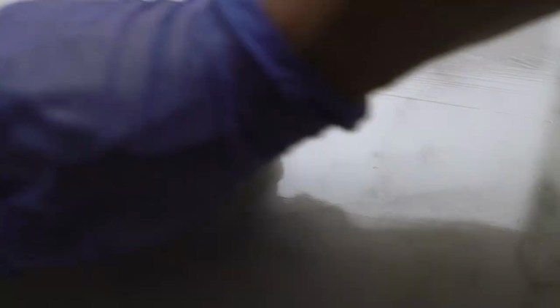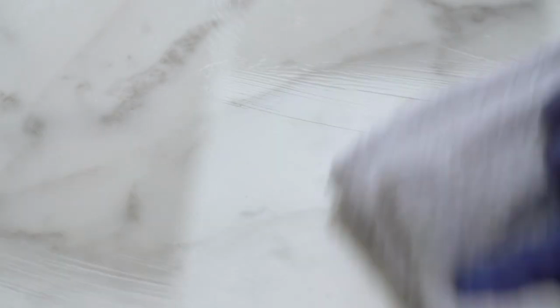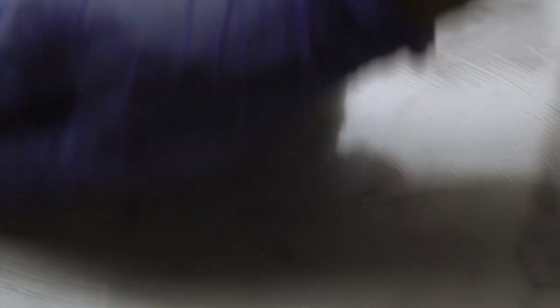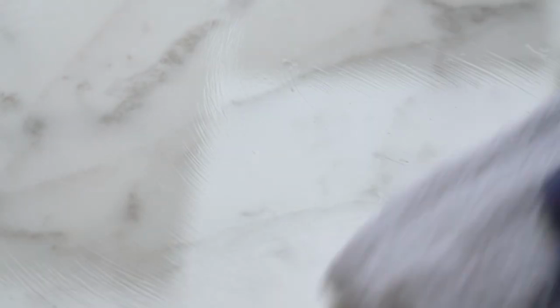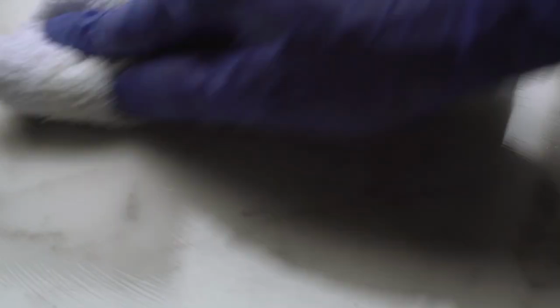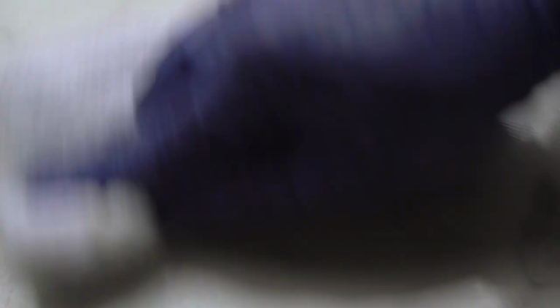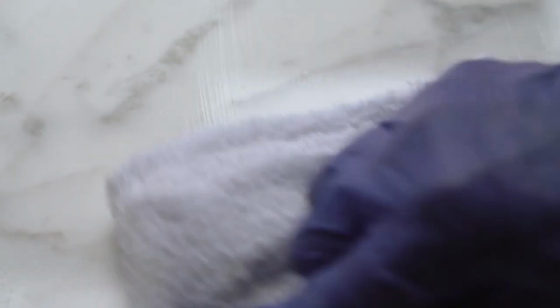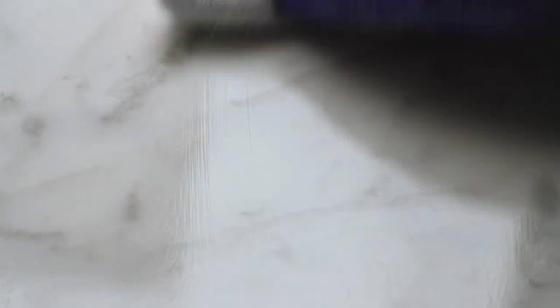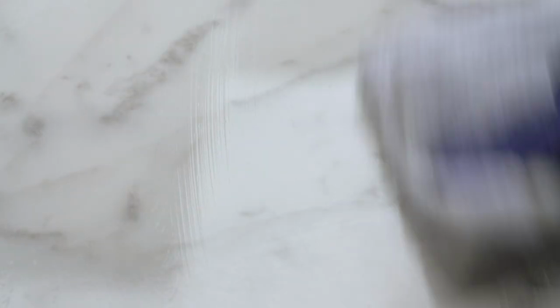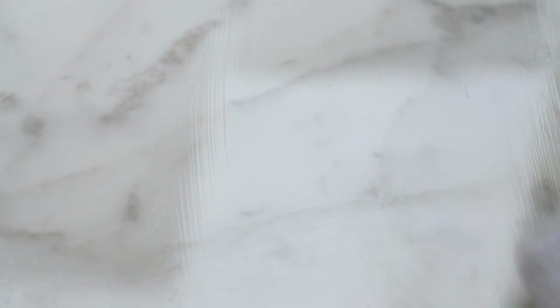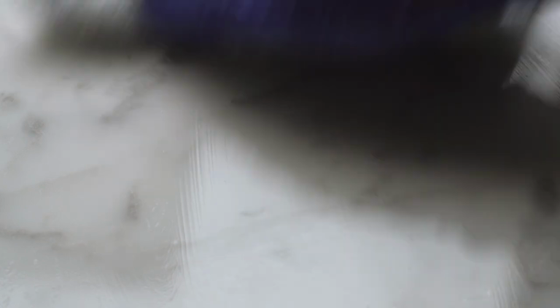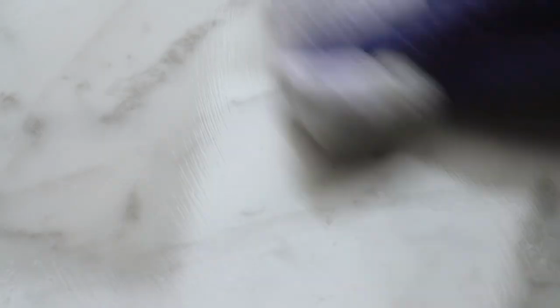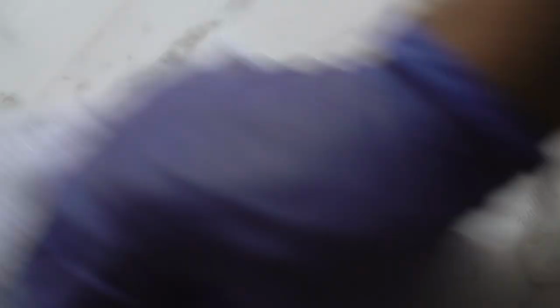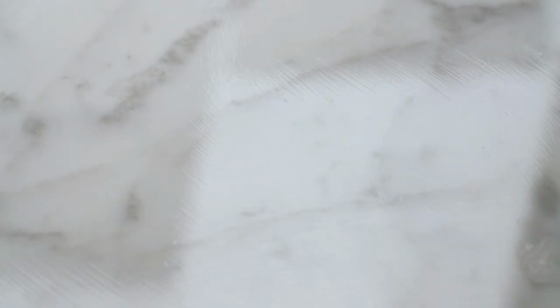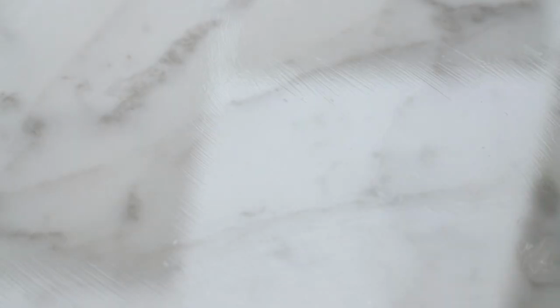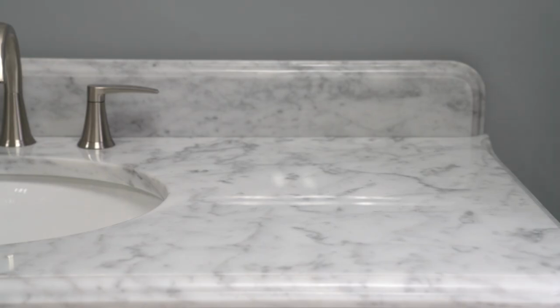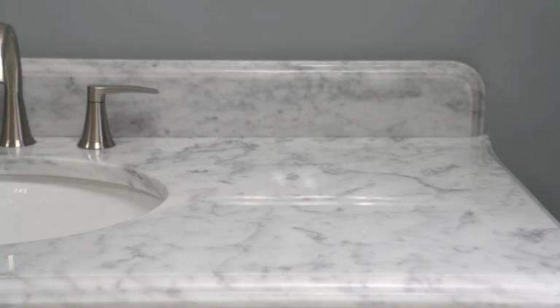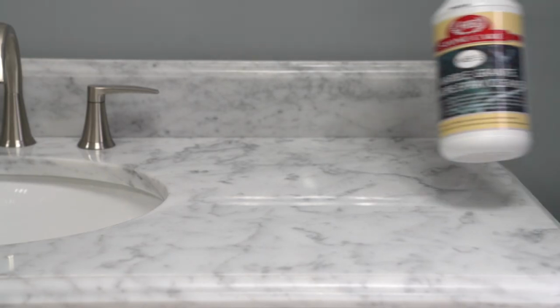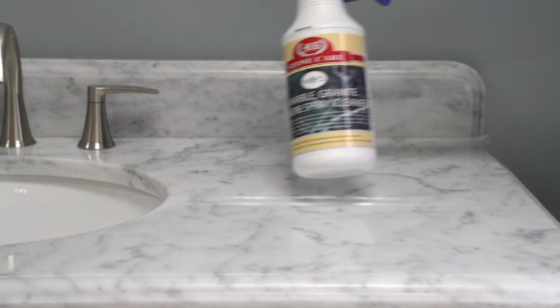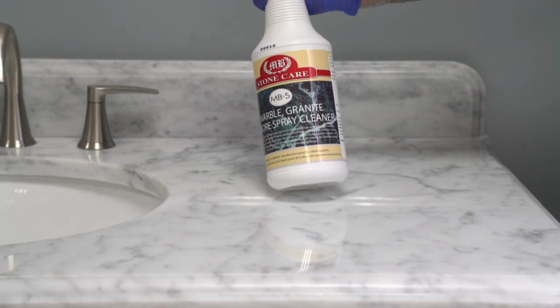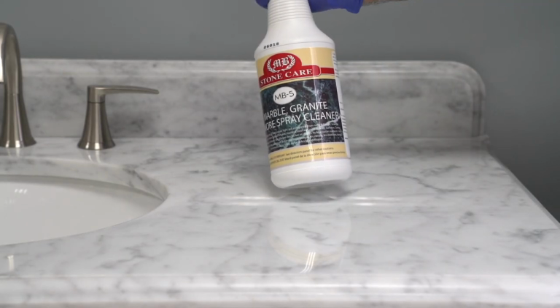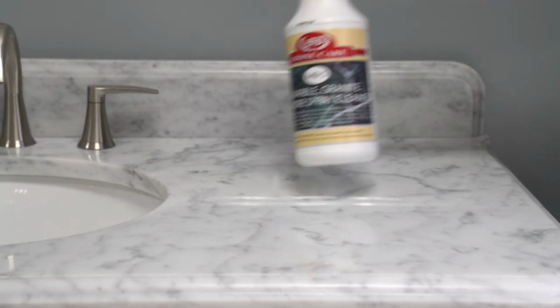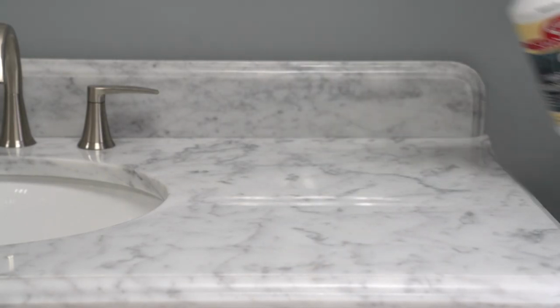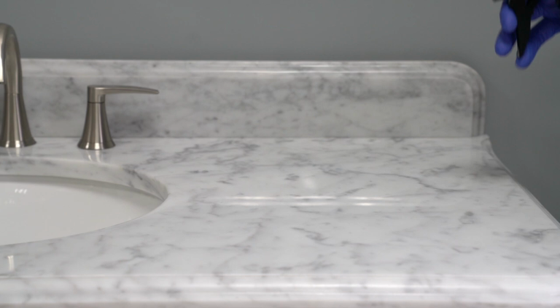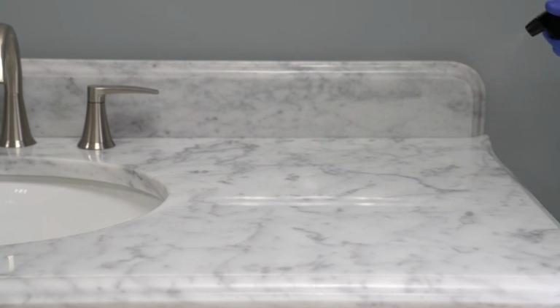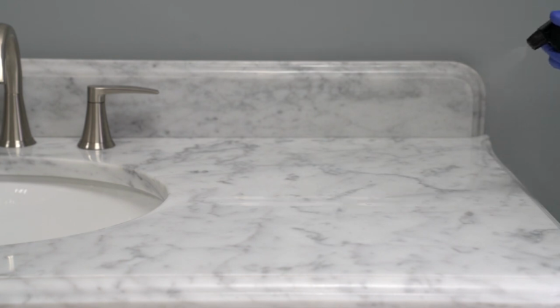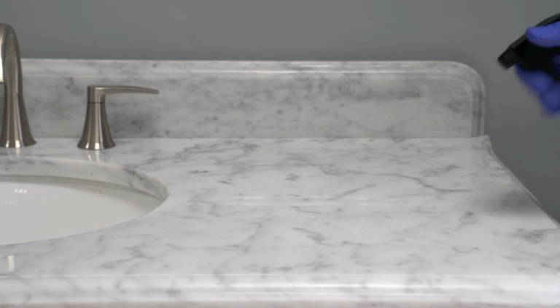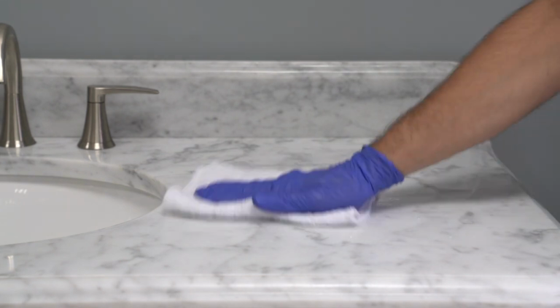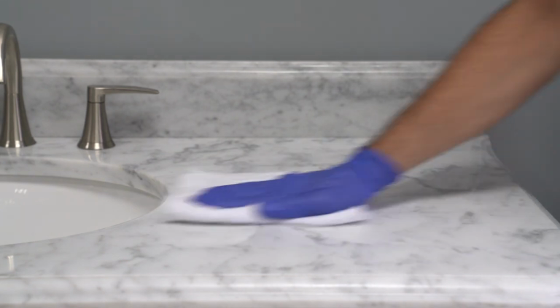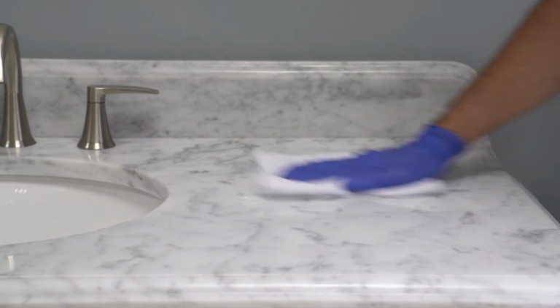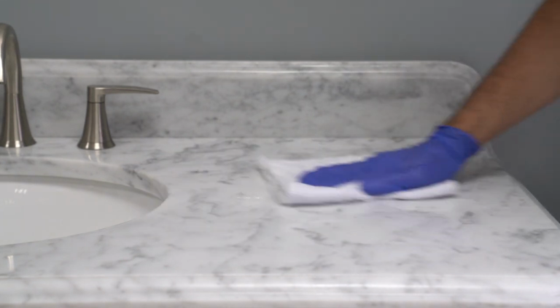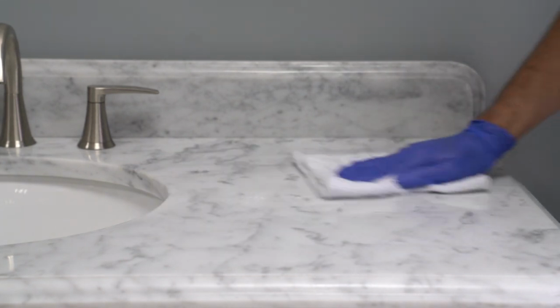Using a damp cloth, remove all the leftover etch remover and residue leaving the surface clean. Then spray the all stone cleaner over the surface of the treated area to remove any leftover etch removal powder.